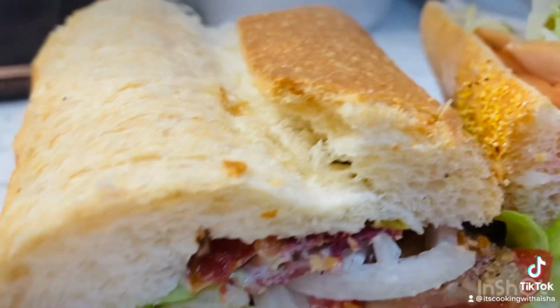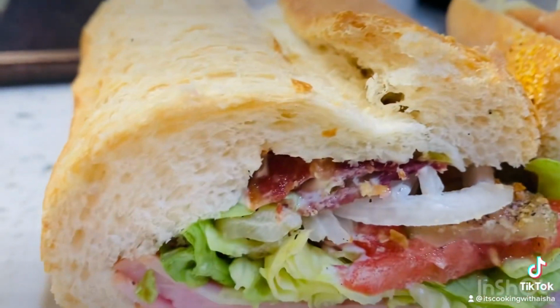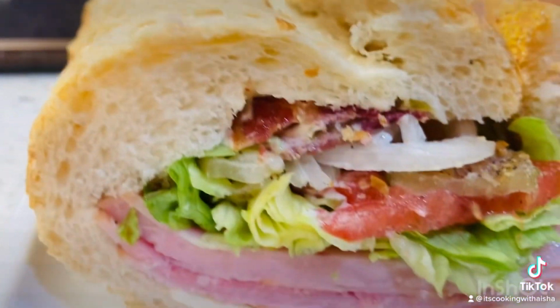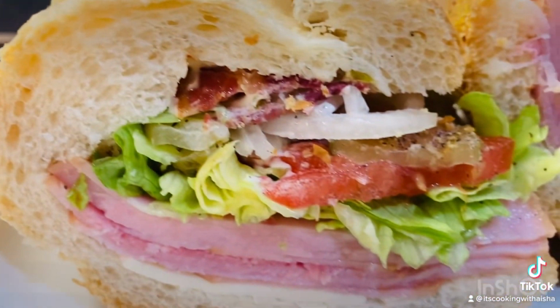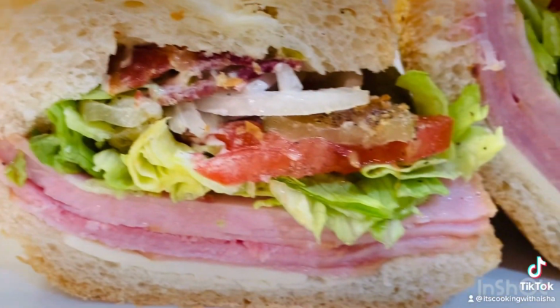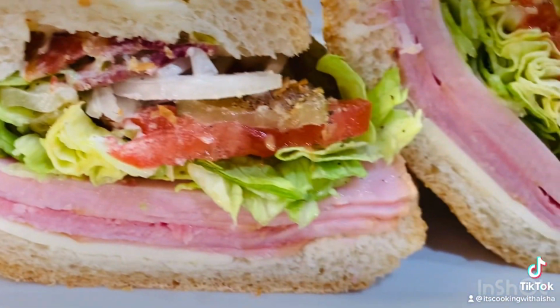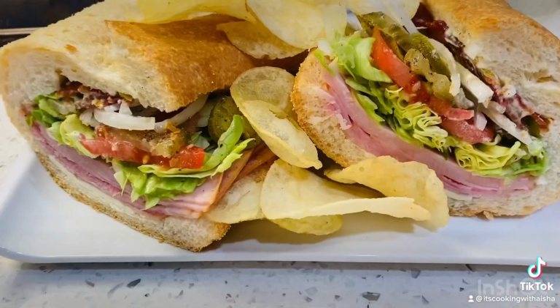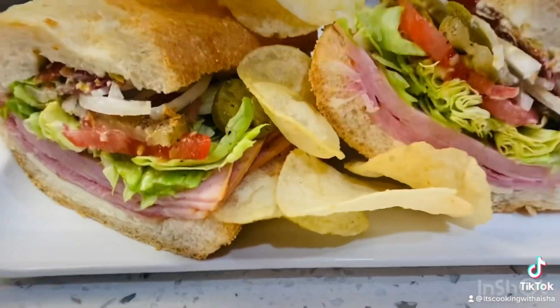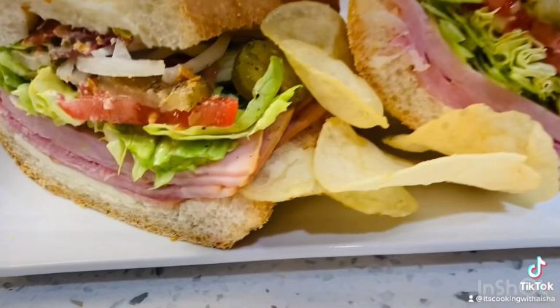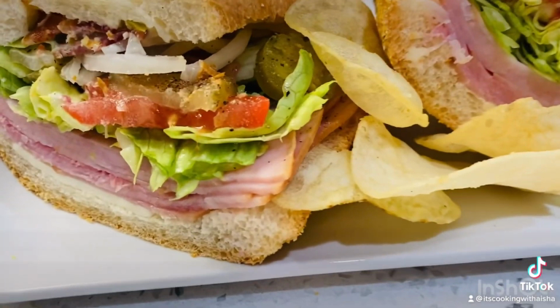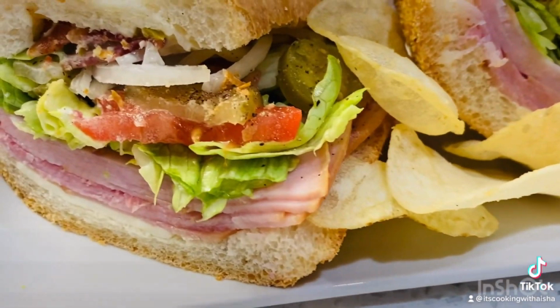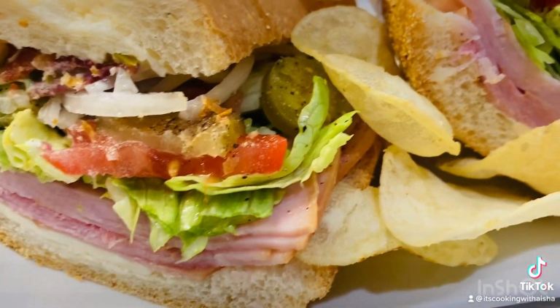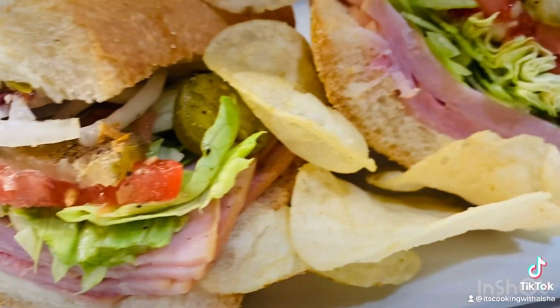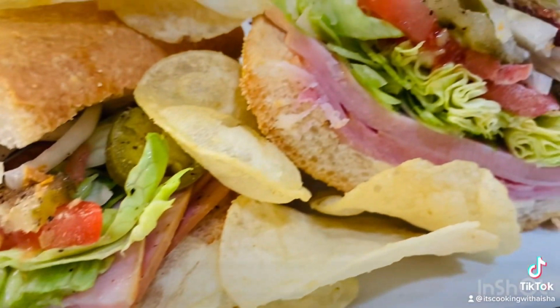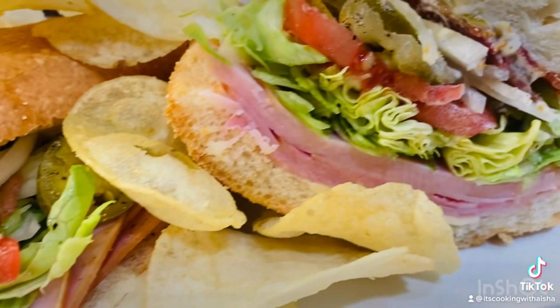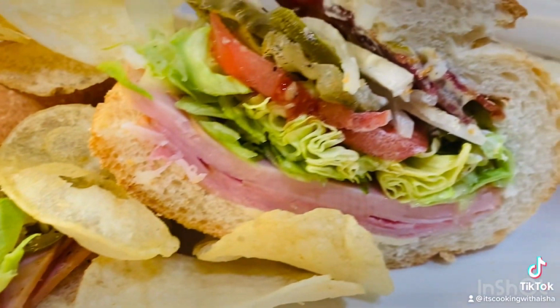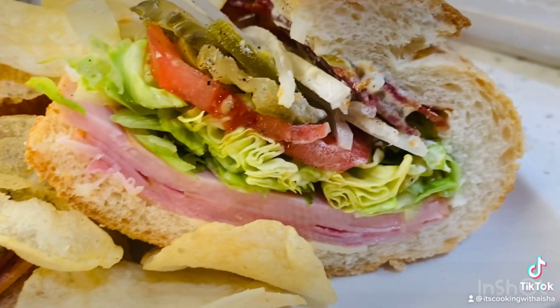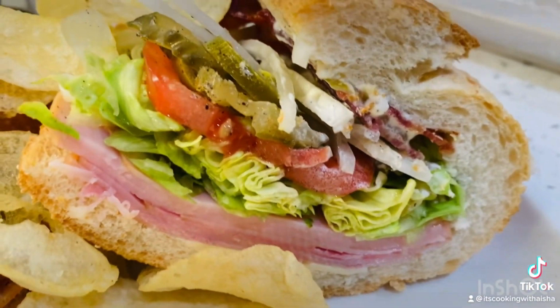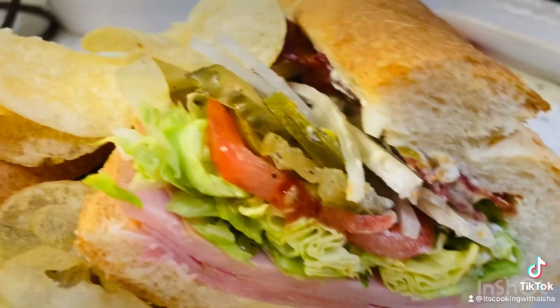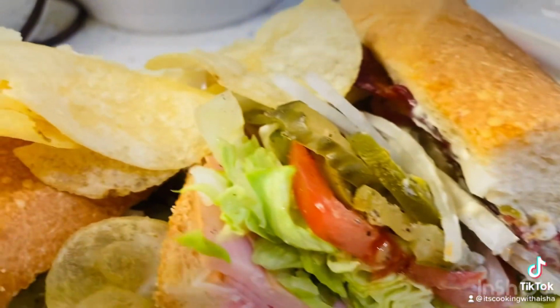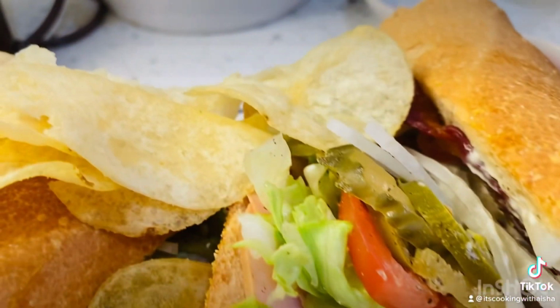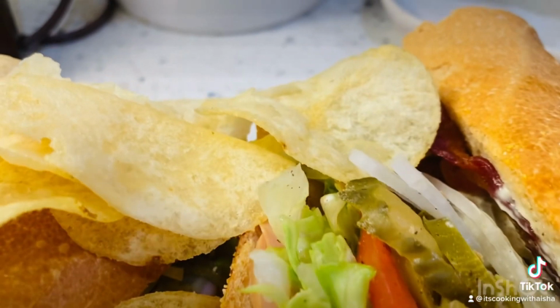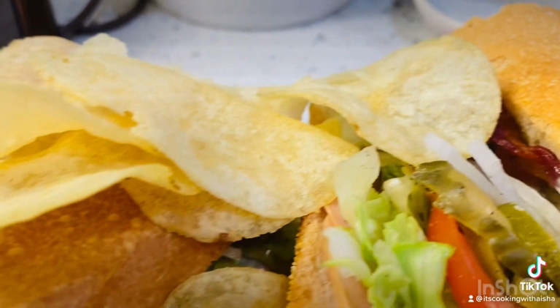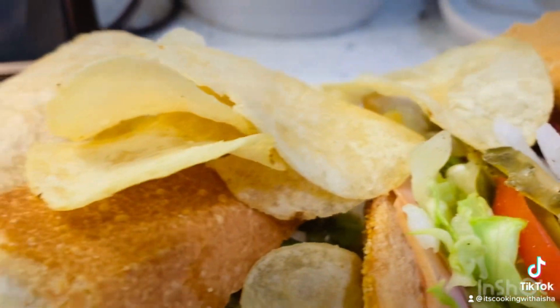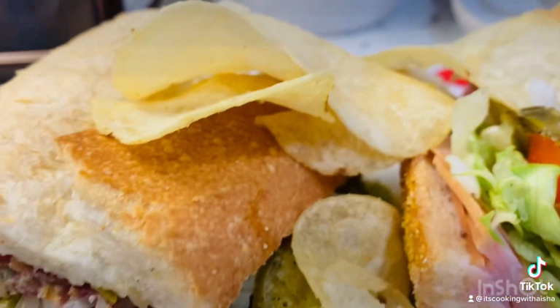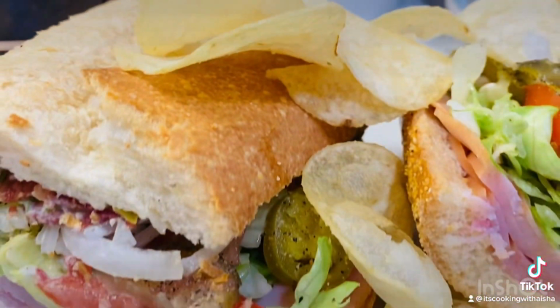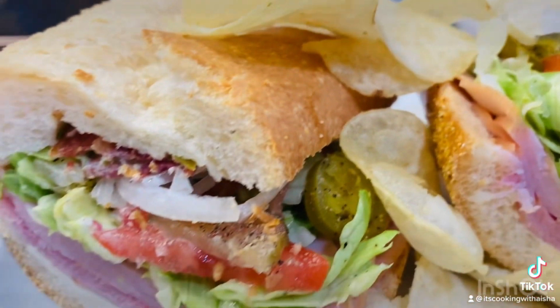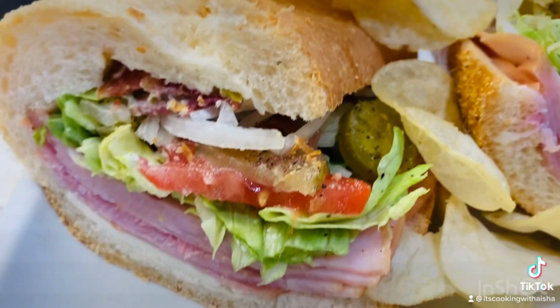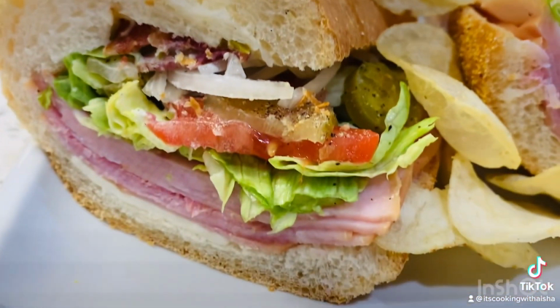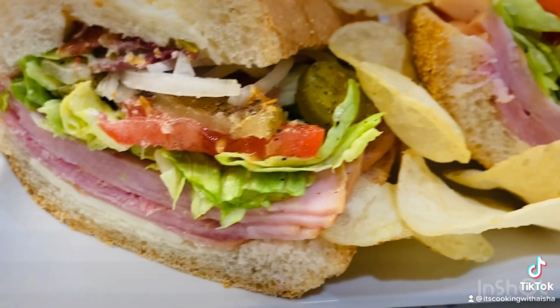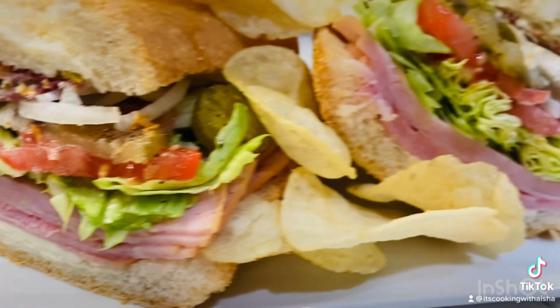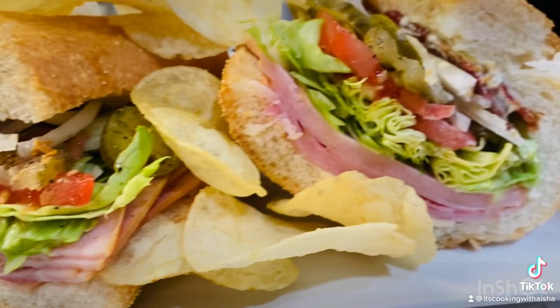Let me know in the comment section — I don't even like my sandwich cold. I have to let mine sit and get to room temperature. But let me know how you like your sandwich in the comment section. Thanks for watching, have a blessed day.